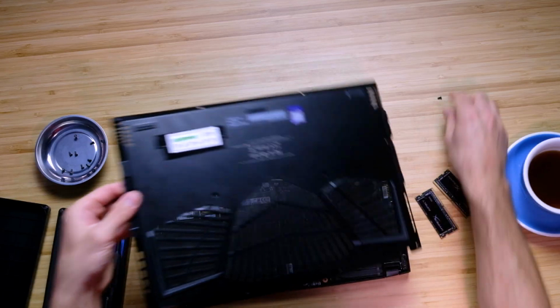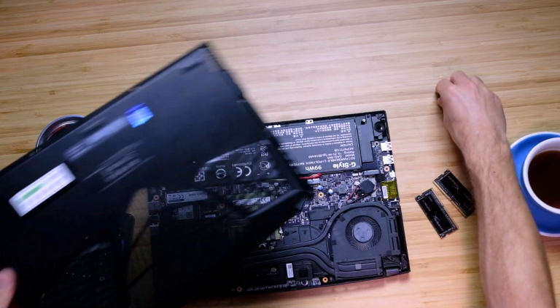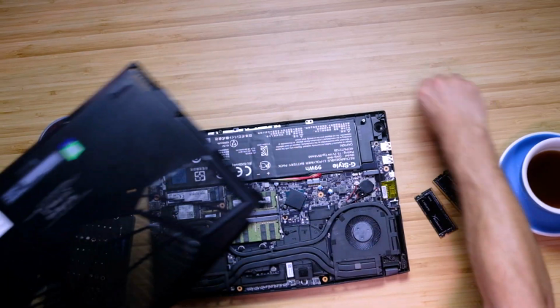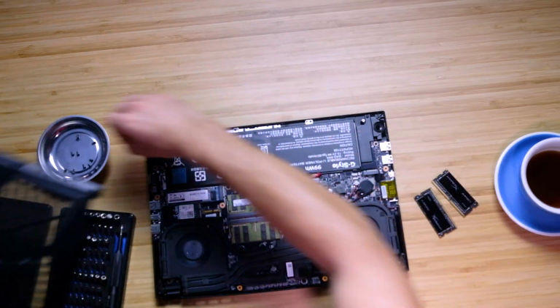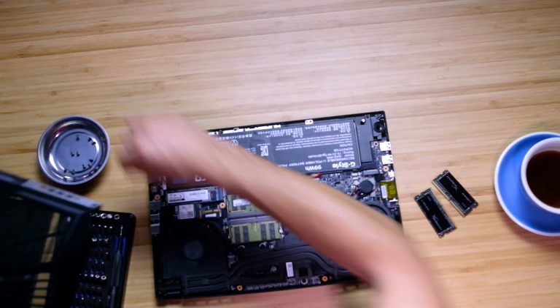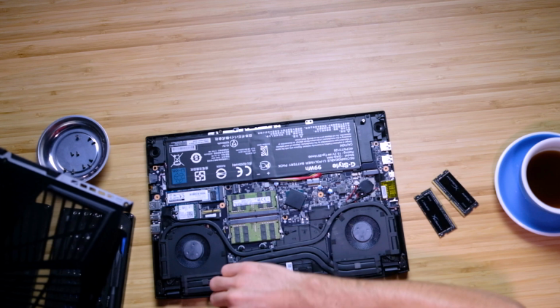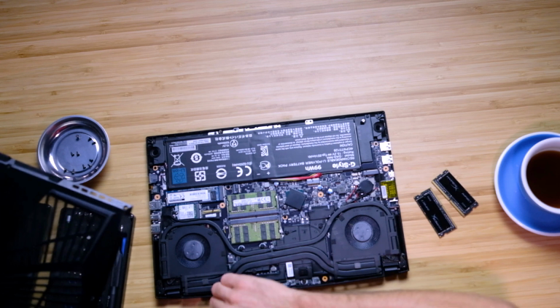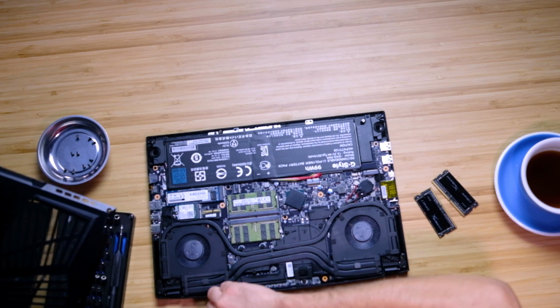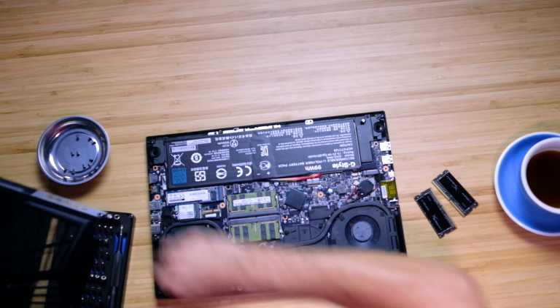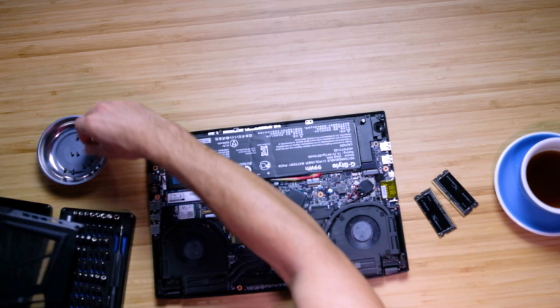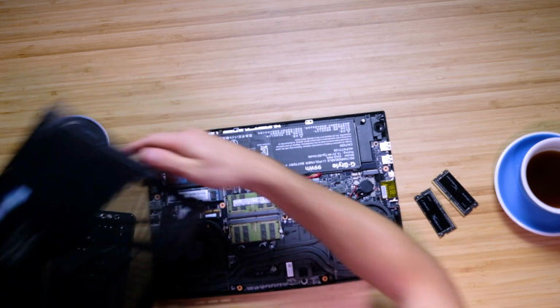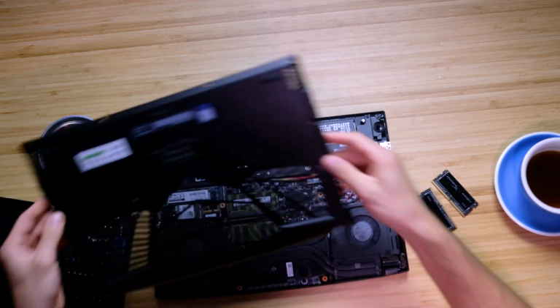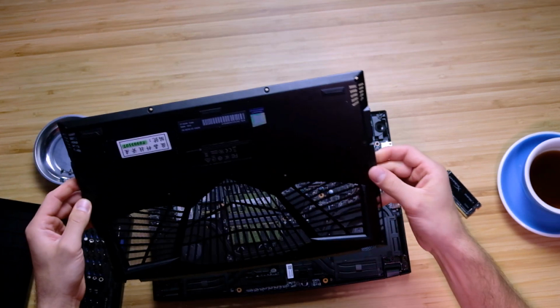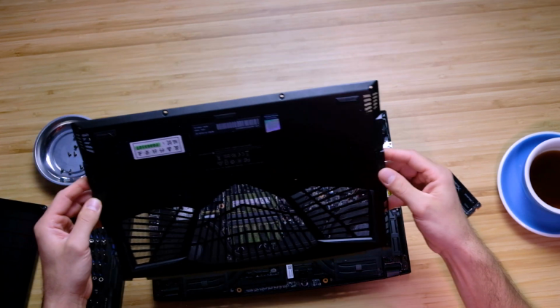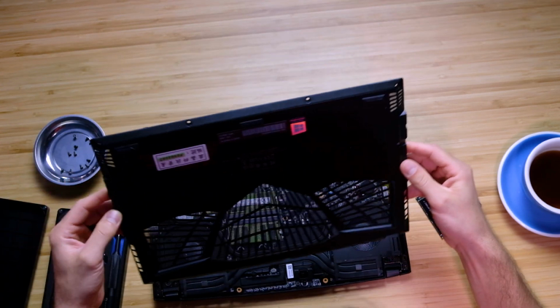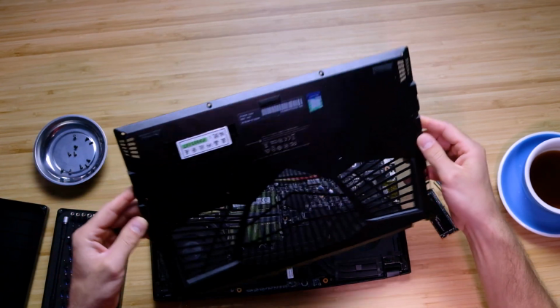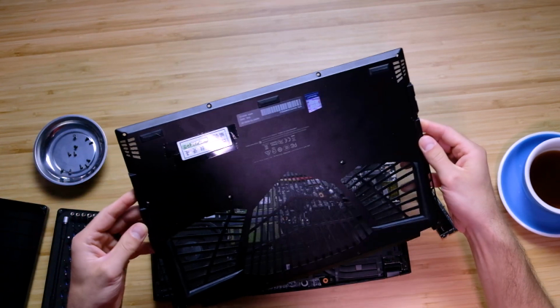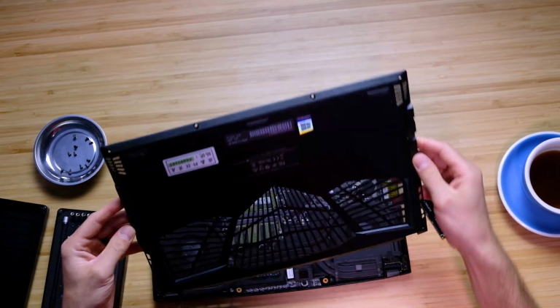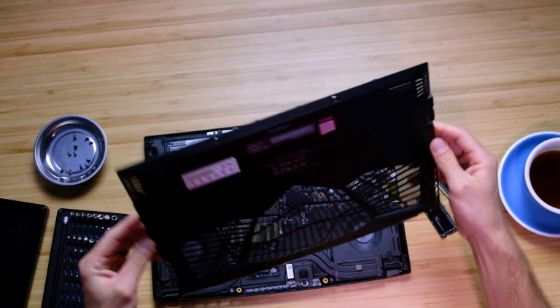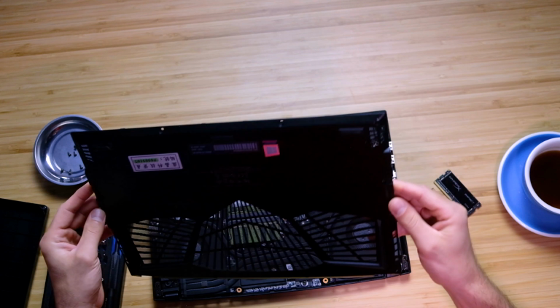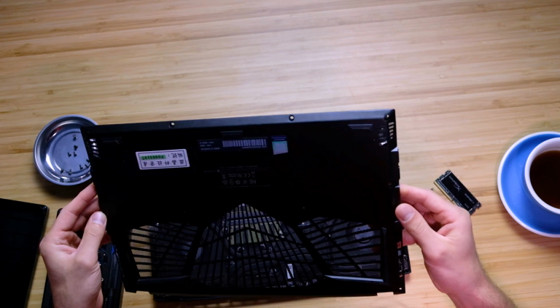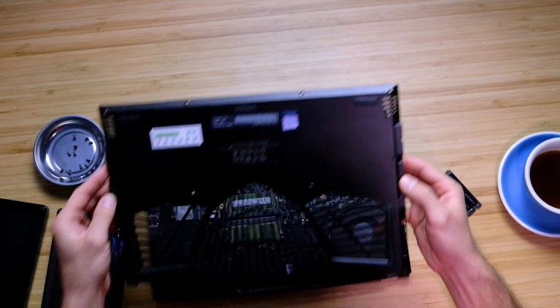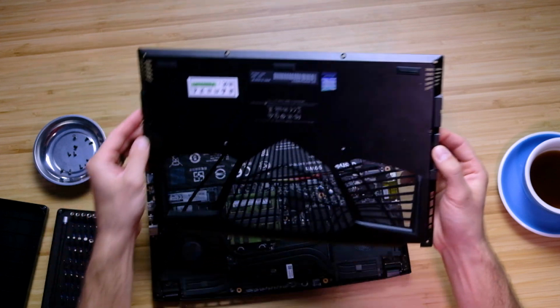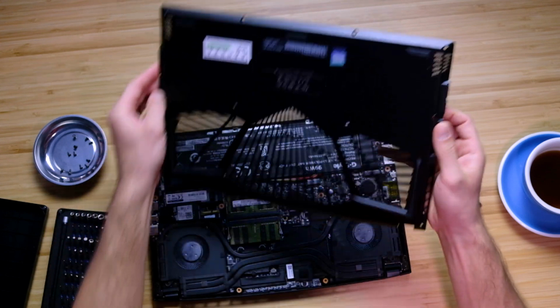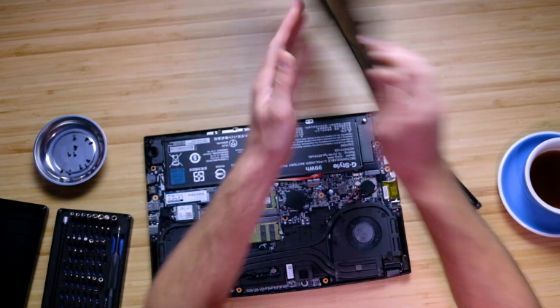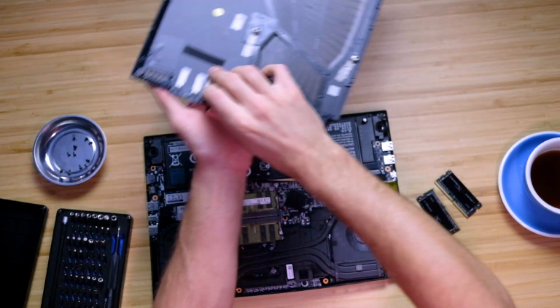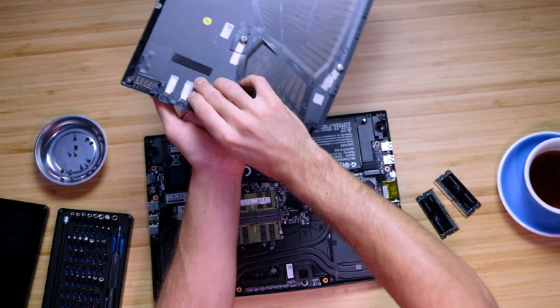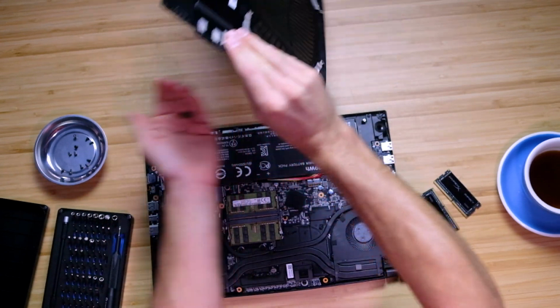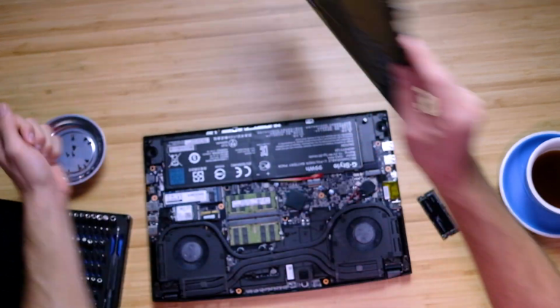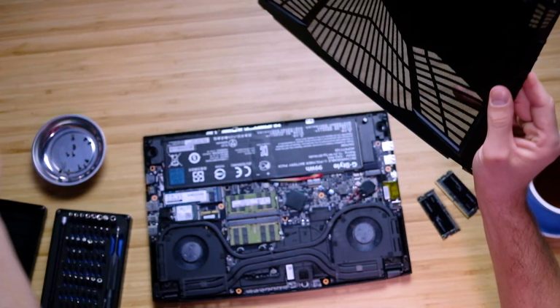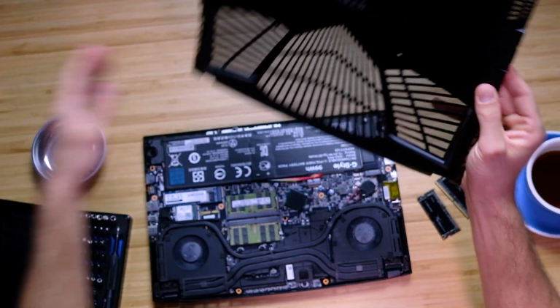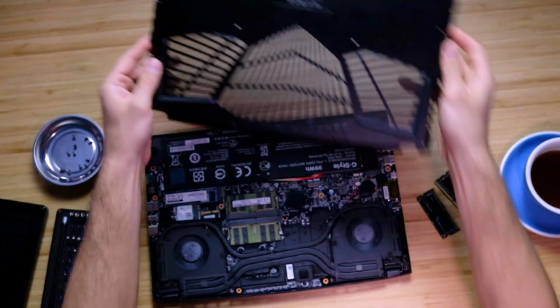Now make sure you don't lose your screws — the ones that didn't come out initially. Go ahead and find out which ones are still in the bottom cover. Make sure you get all of them; there's one right here so I'm going to tap that out and put it aside.